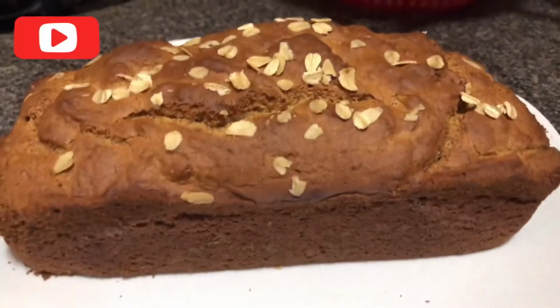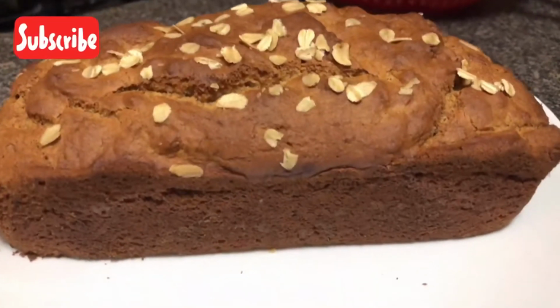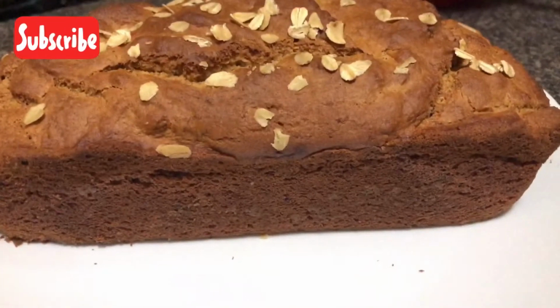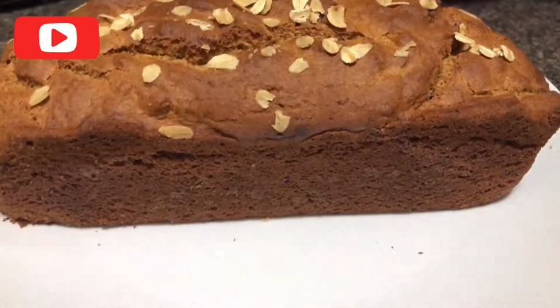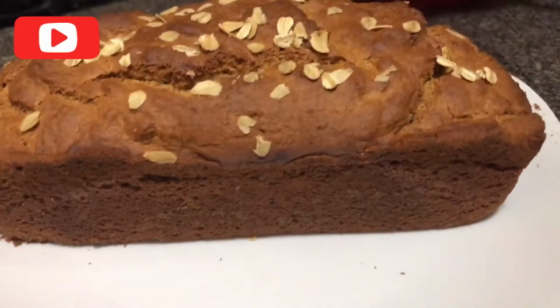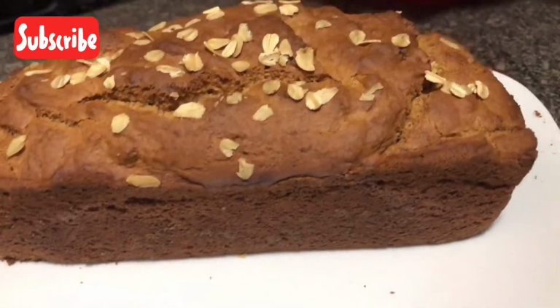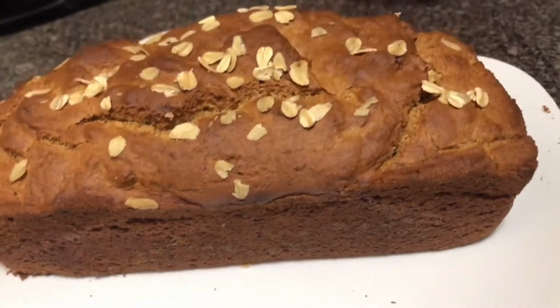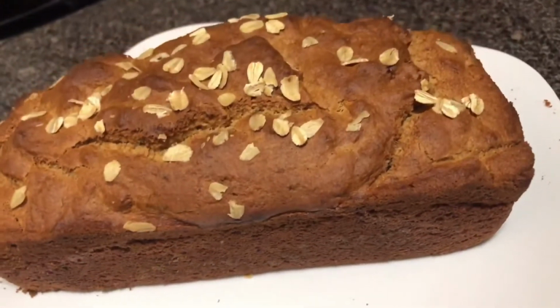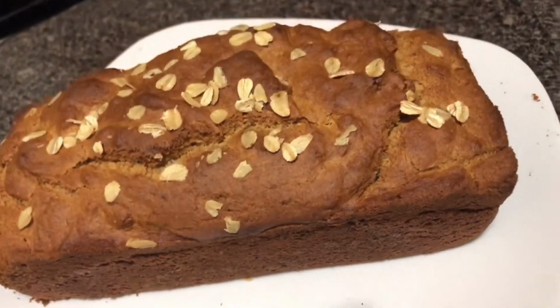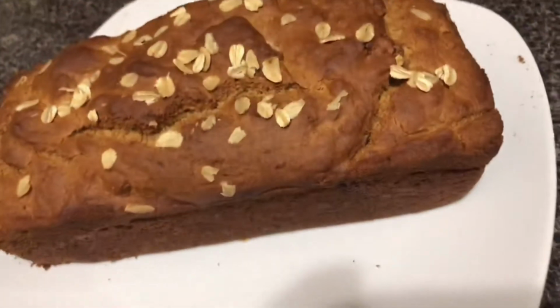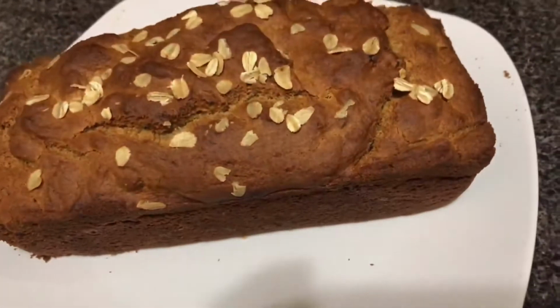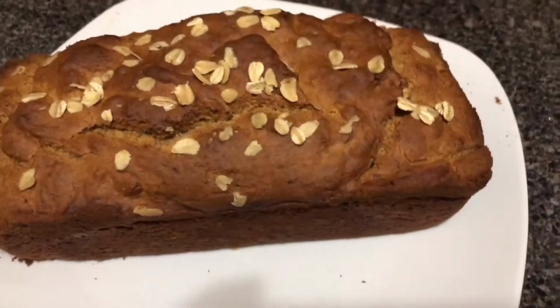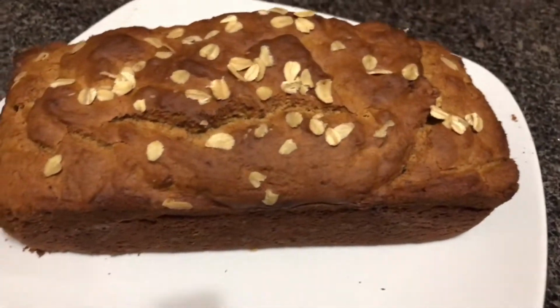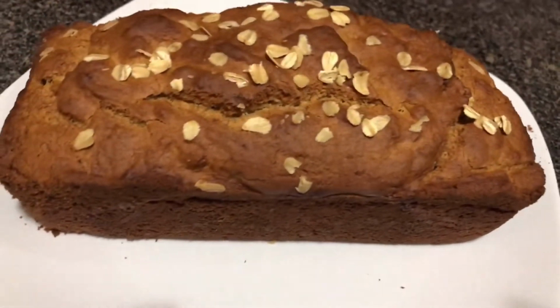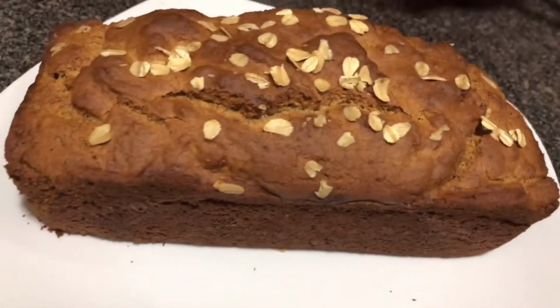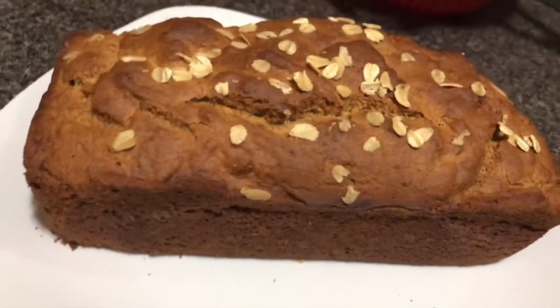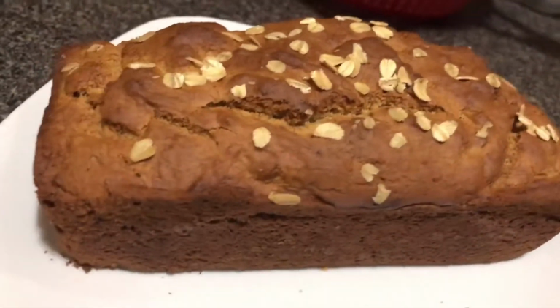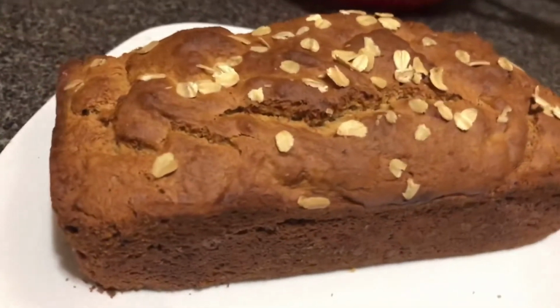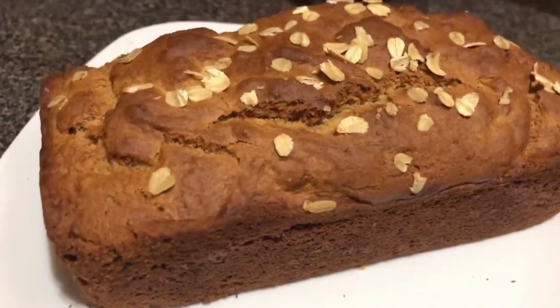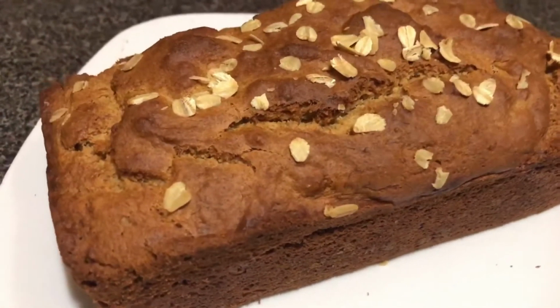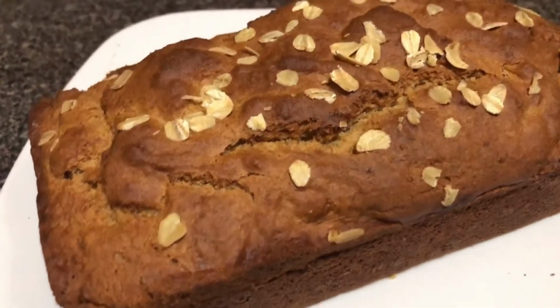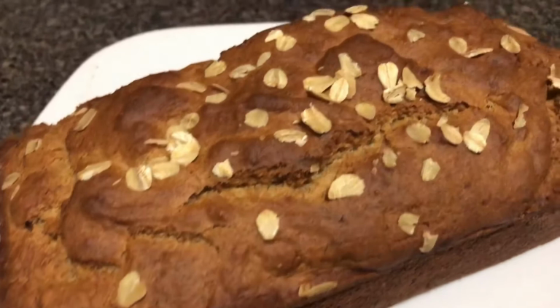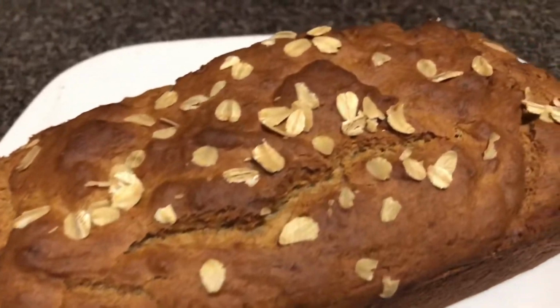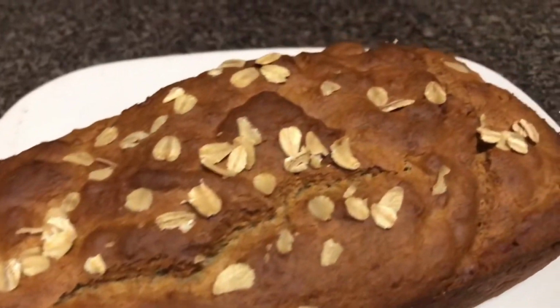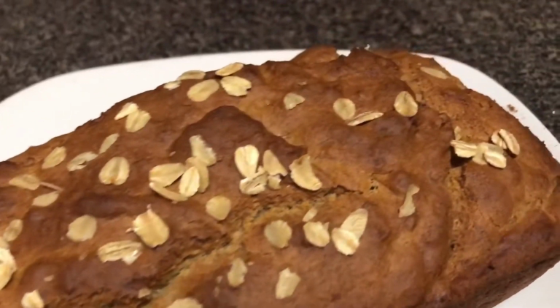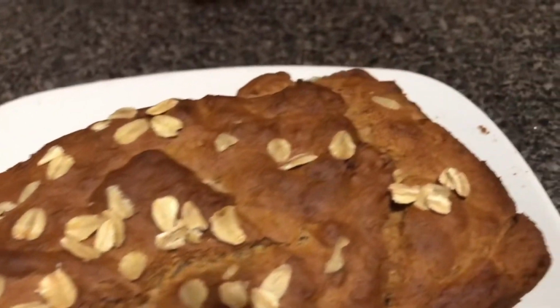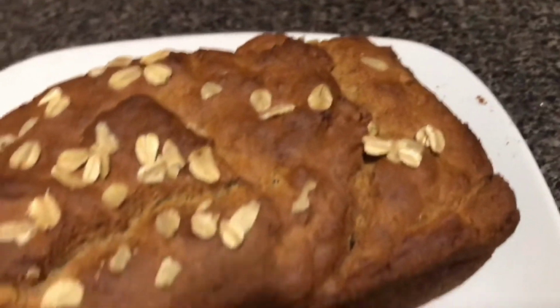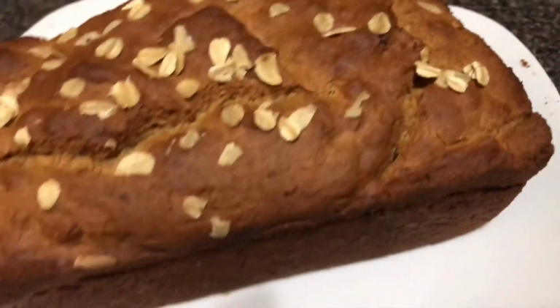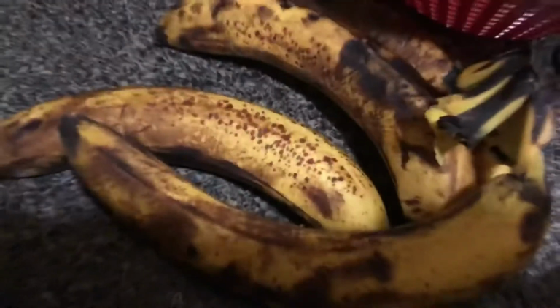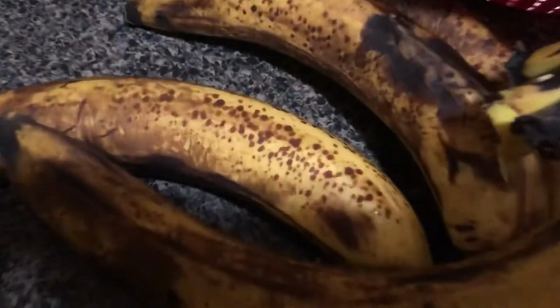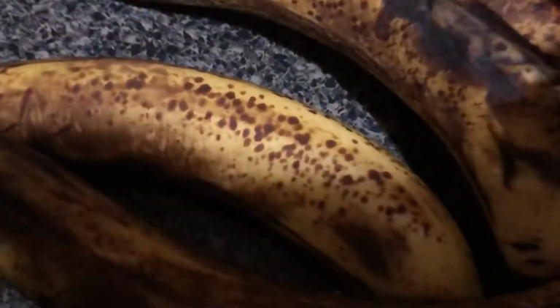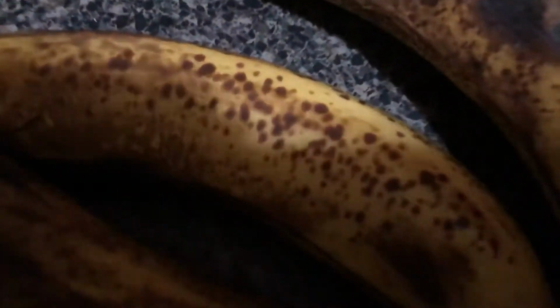Today I will be showing you how to make gluten-free banana oat bread. This is one of my favorite recipes and I think it will go great for the holiday season. You will start with three overripe bananas.